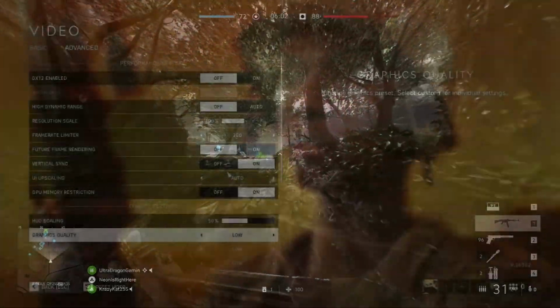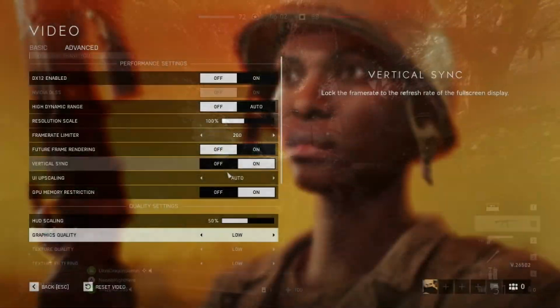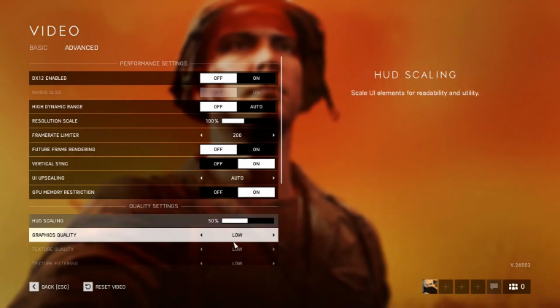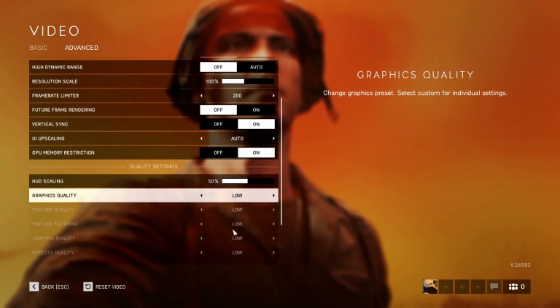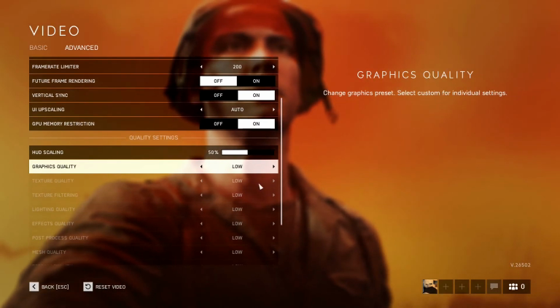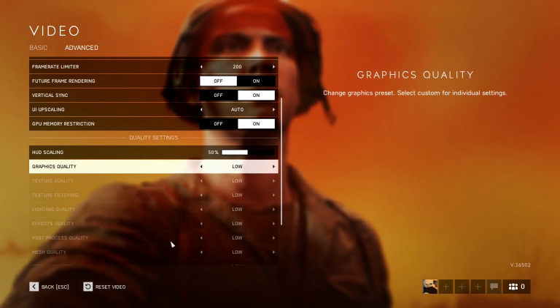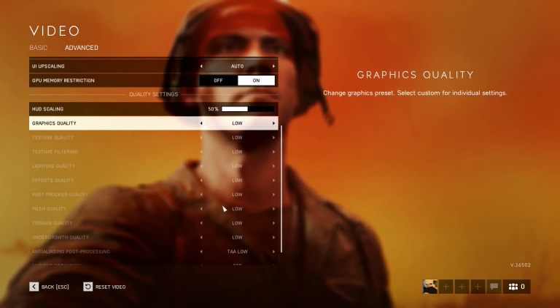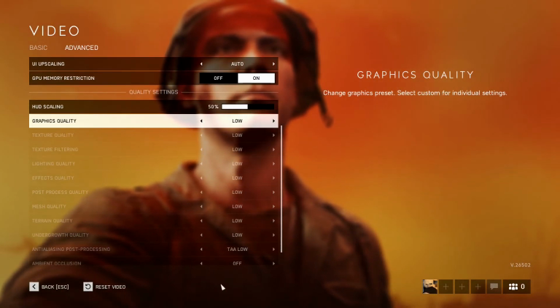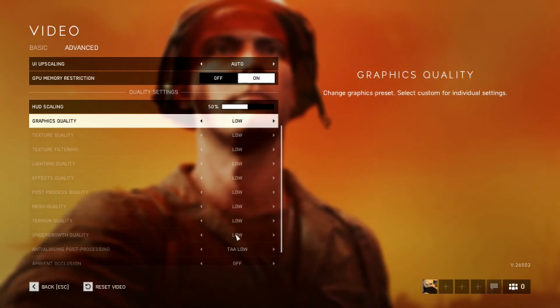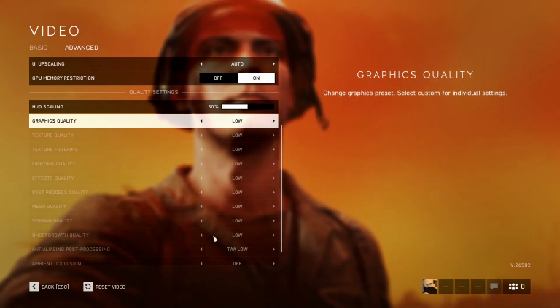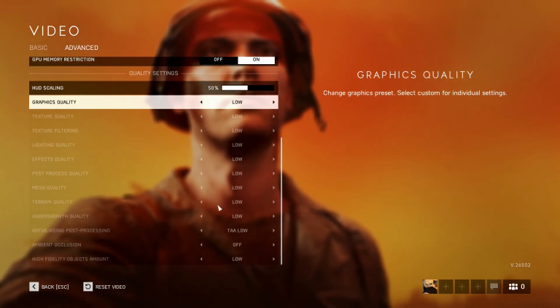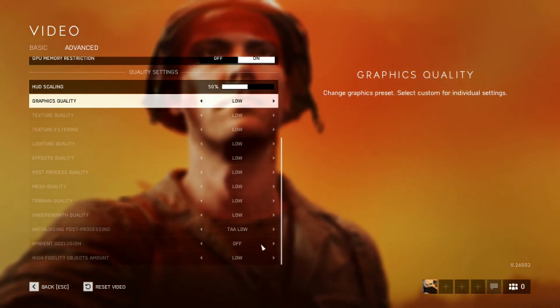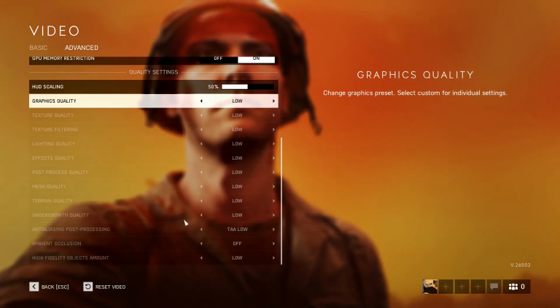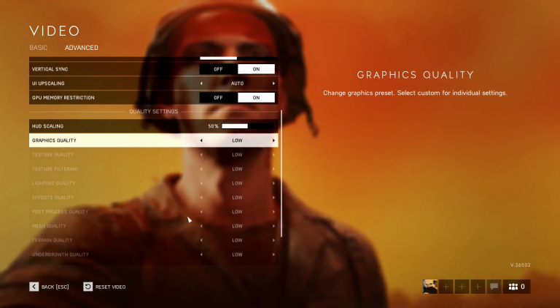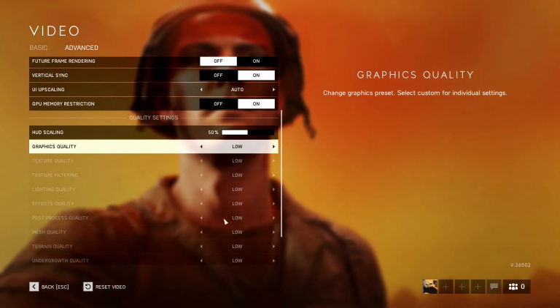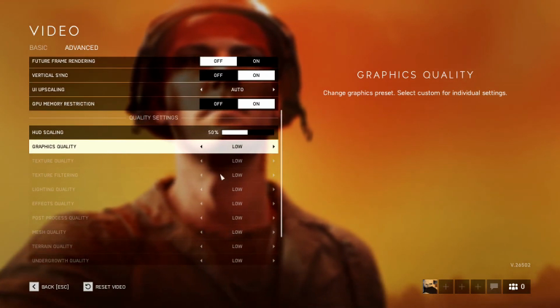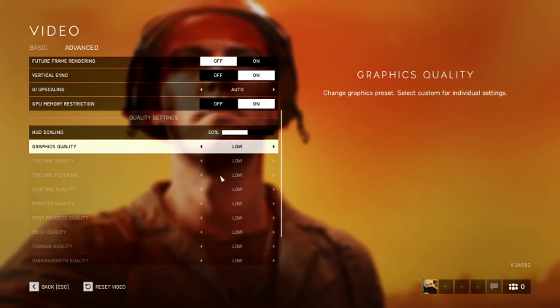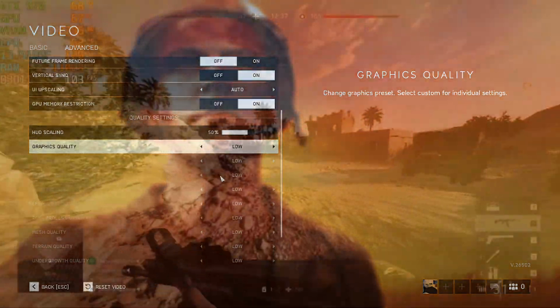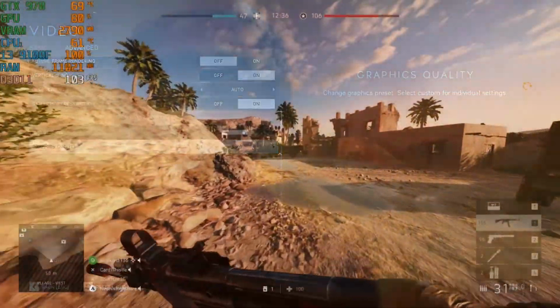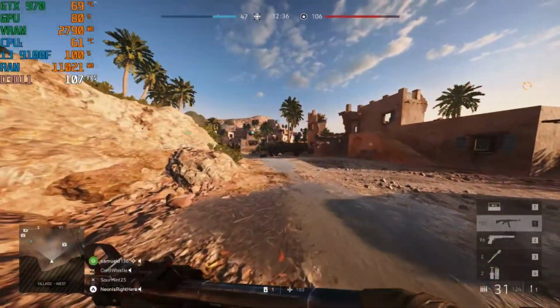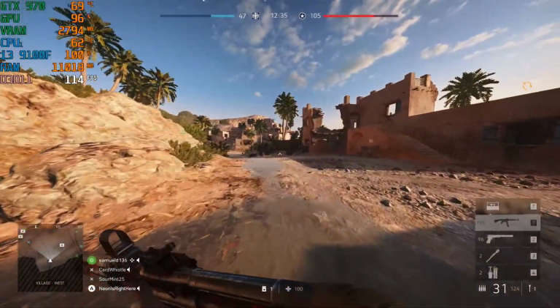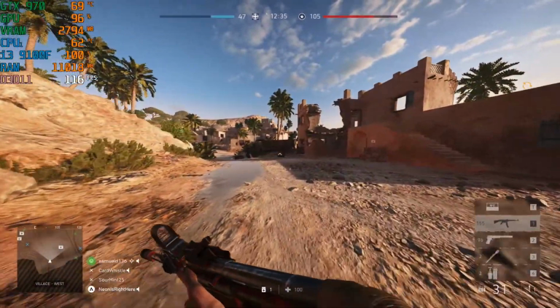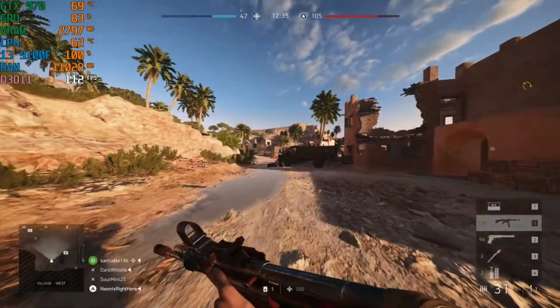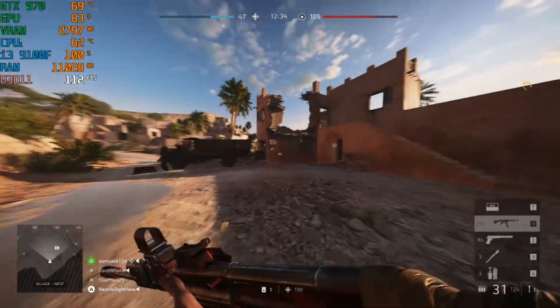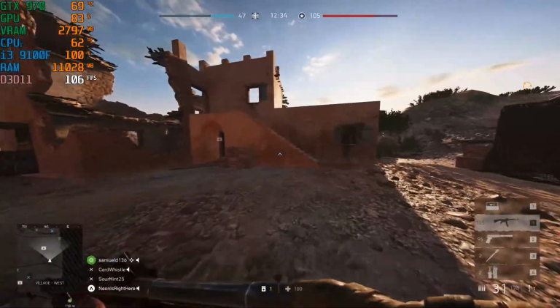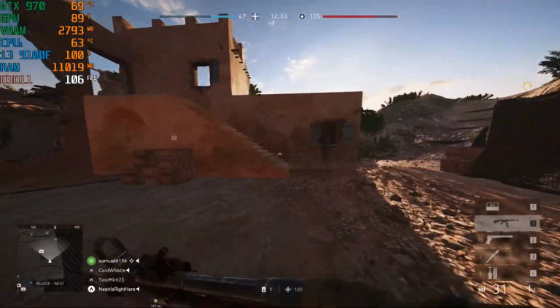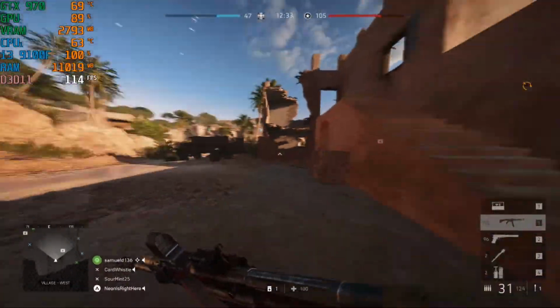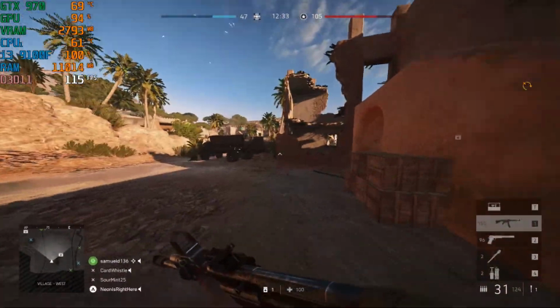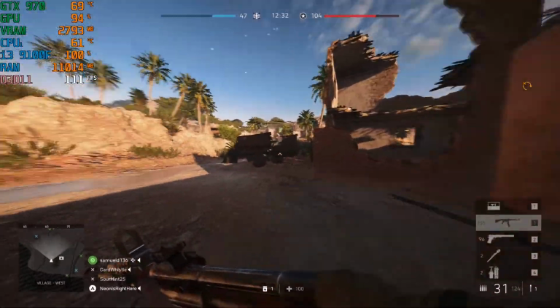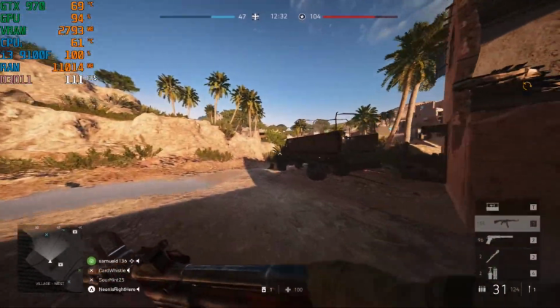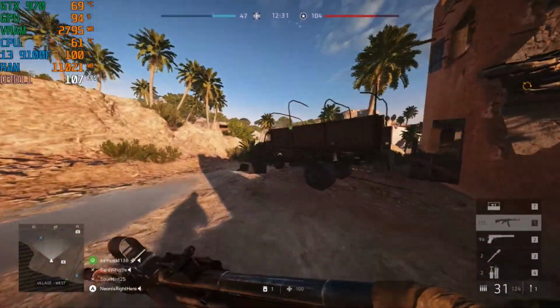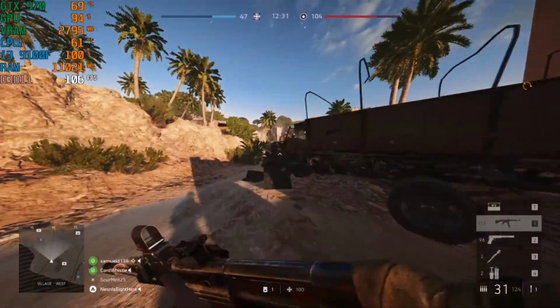The first thing we're going to test out is the low settings — as you can see everything is set to low. Here we are playing the game at the low settings and we're getting more than 100 FPS in this non-demanding area.